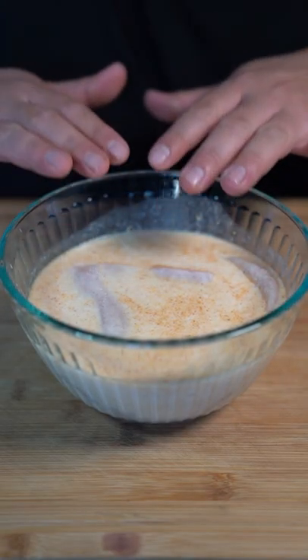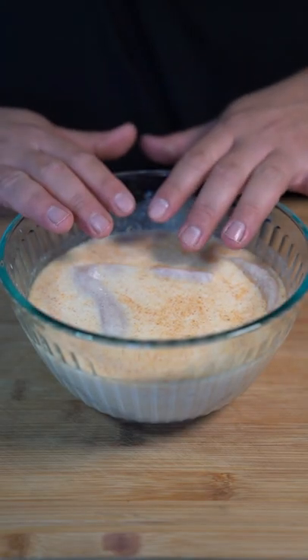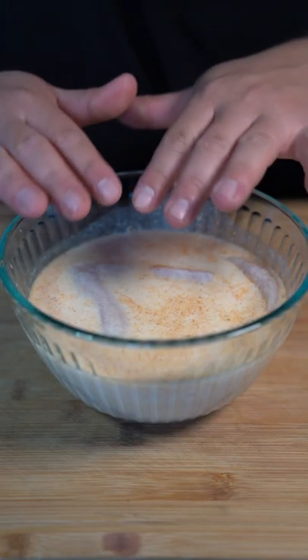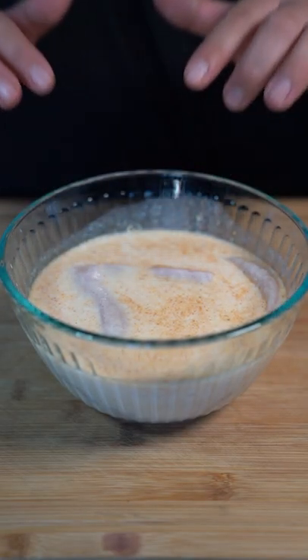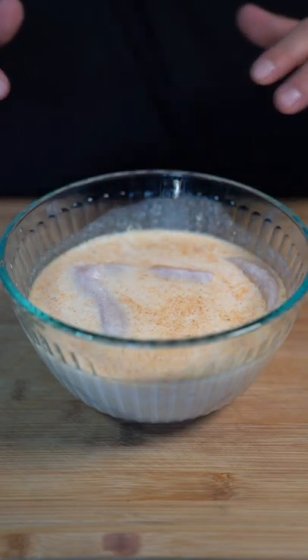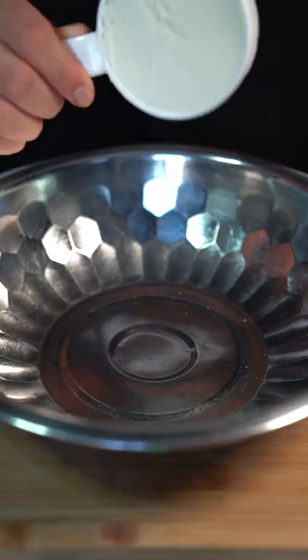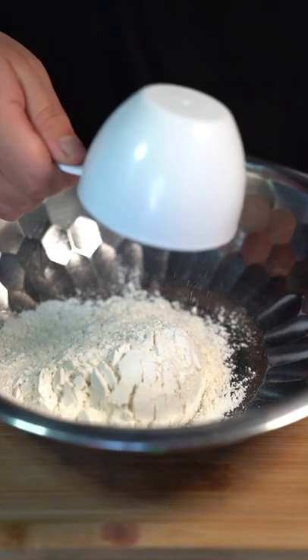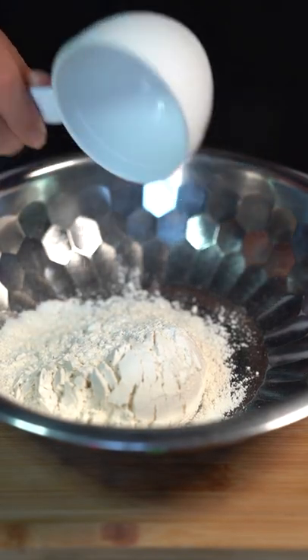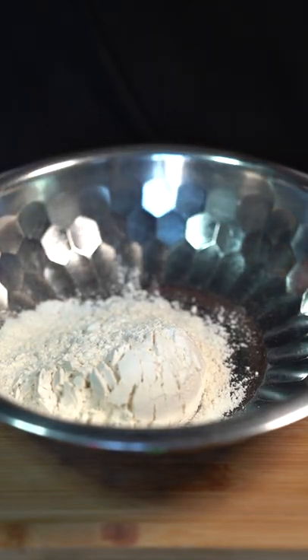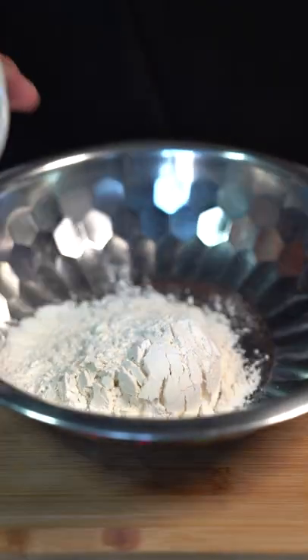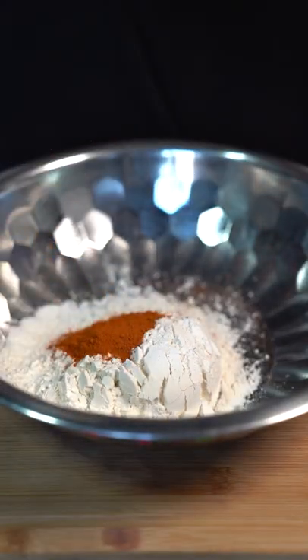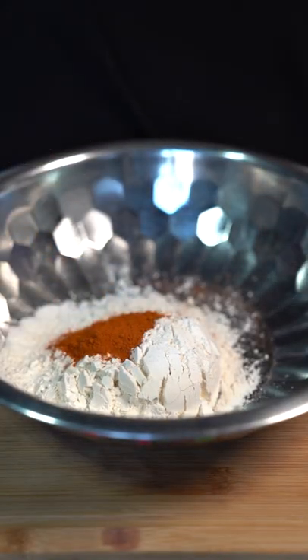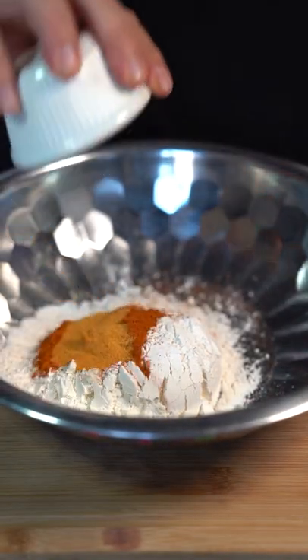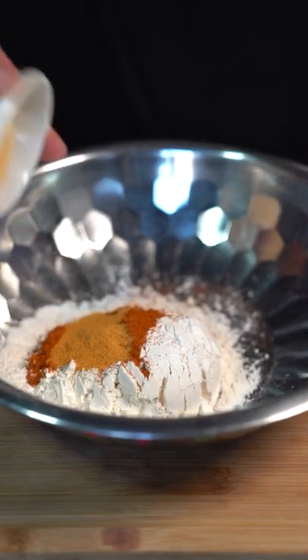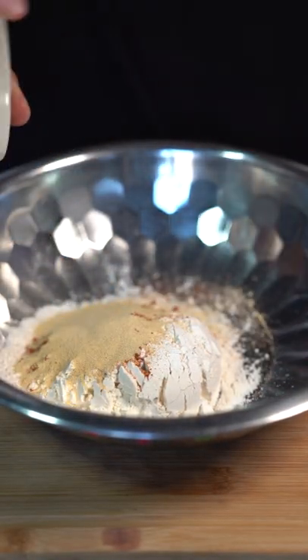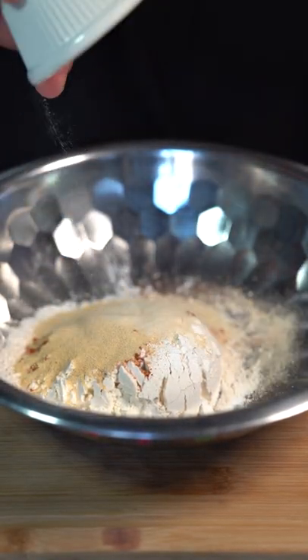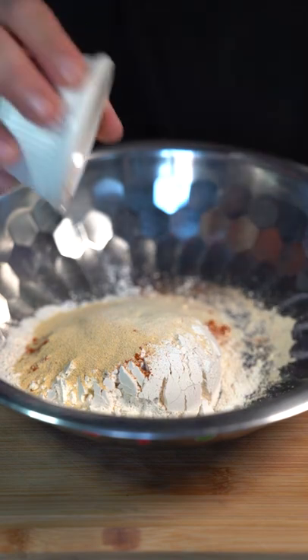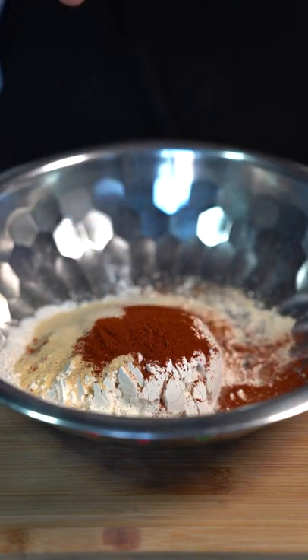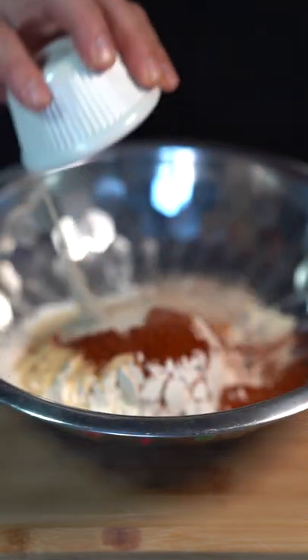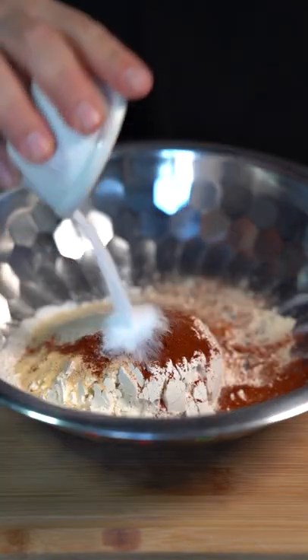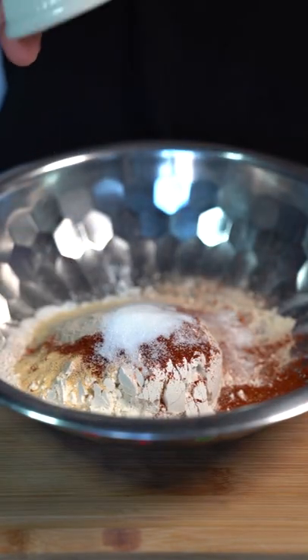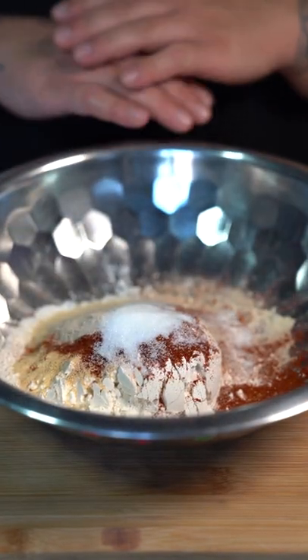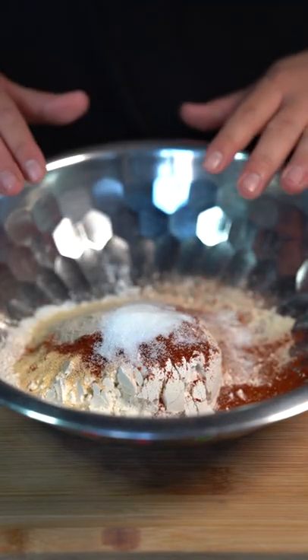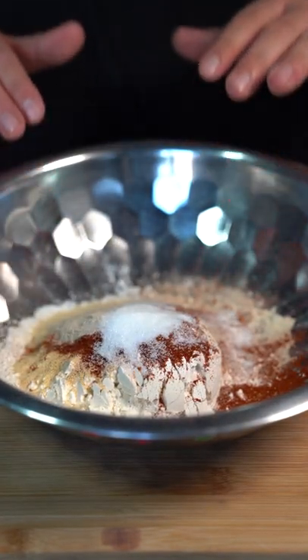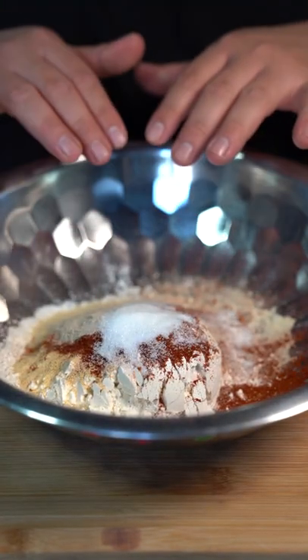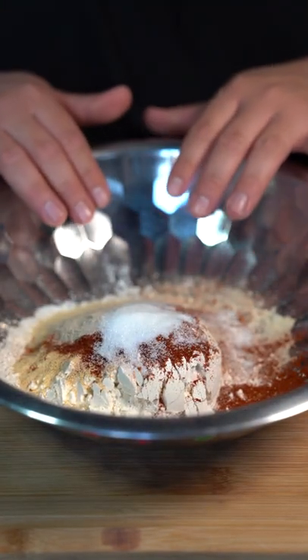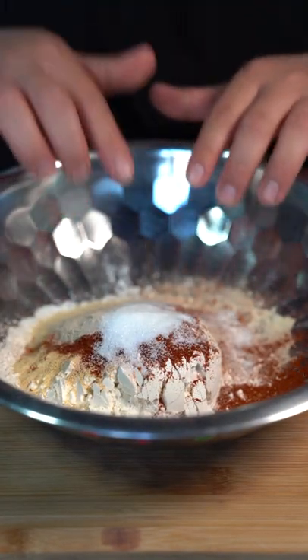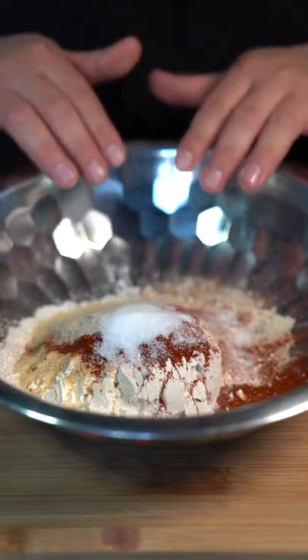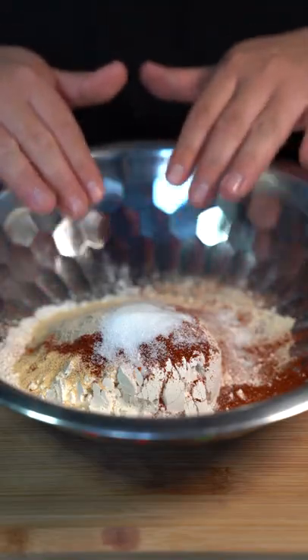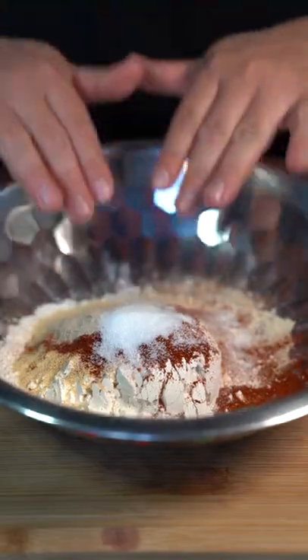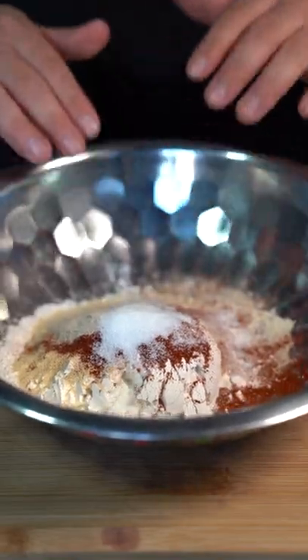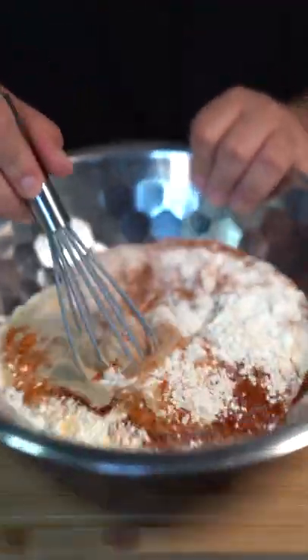I'm using chicken breast, but you can use chicken thighs if you'd like. In a separate bowl, add one cup of all-purpose flour, a tablespoon of cayenne pepper, seasoning salt, onion powder, garlic powder, paprika, white pepper, and MSG. If you've ever eaten a bag of chips or any fast food, you've had MSG before, so it's totally fine. Mix all that up.